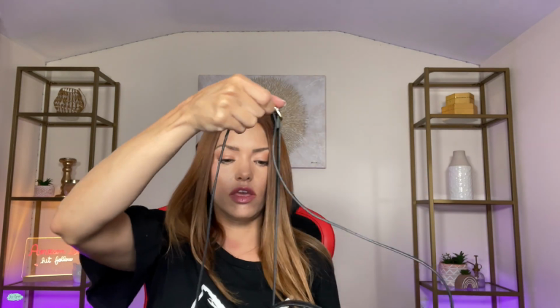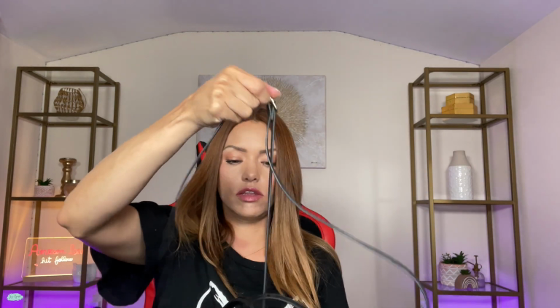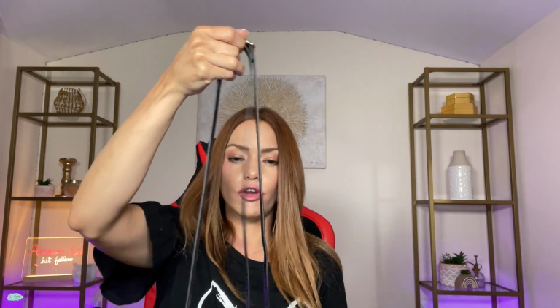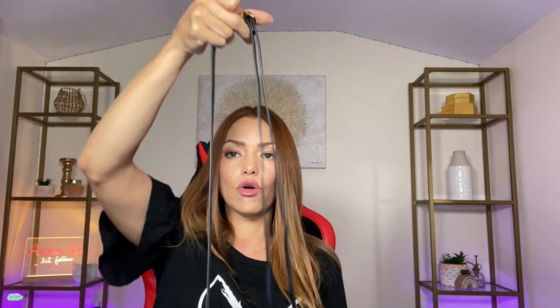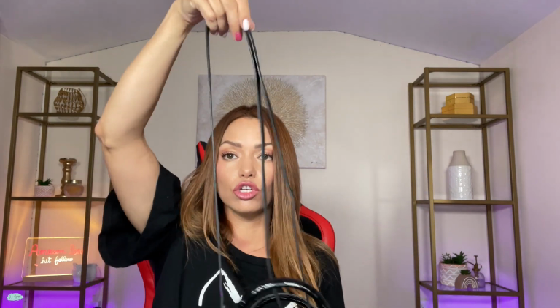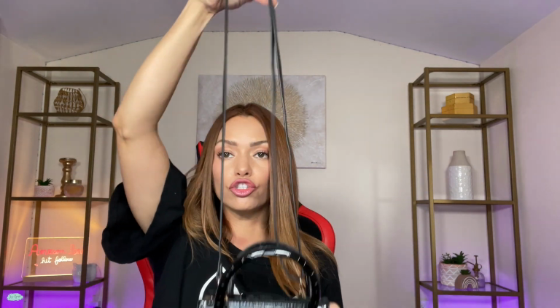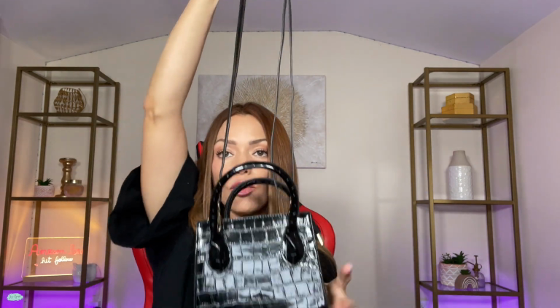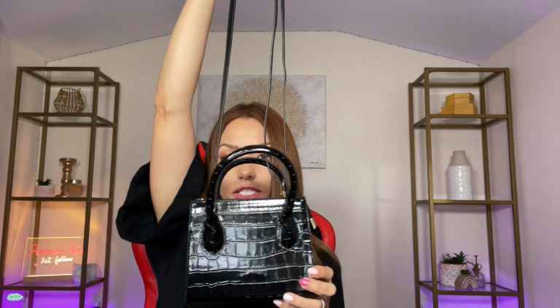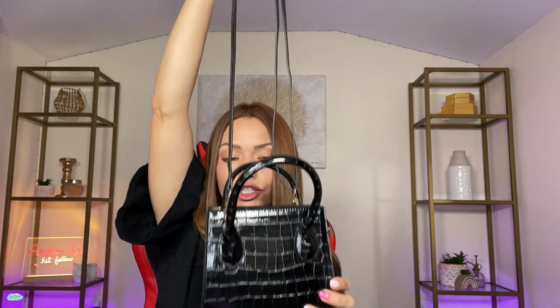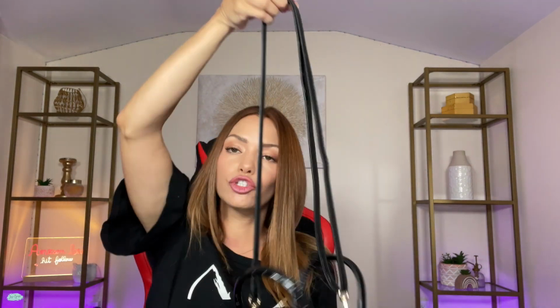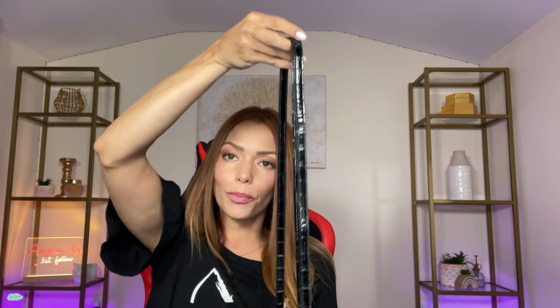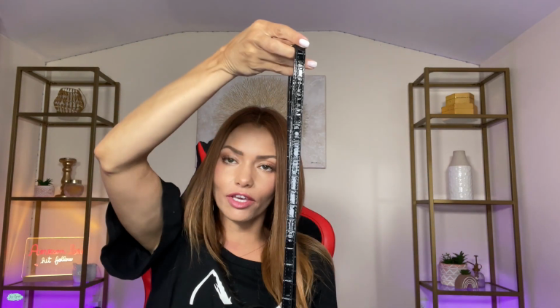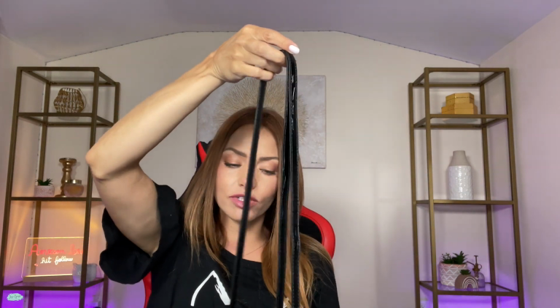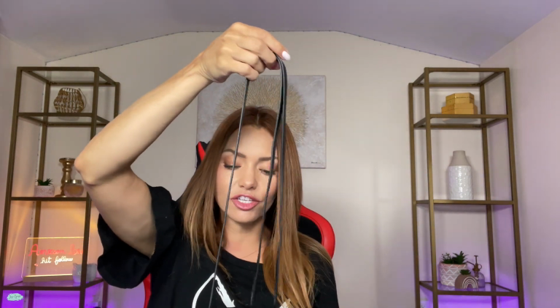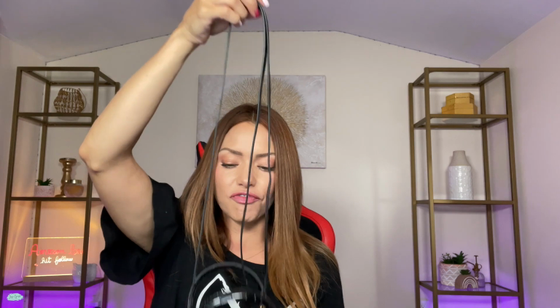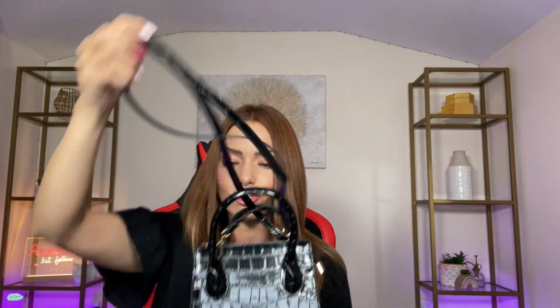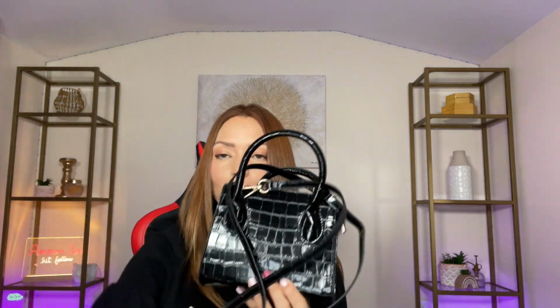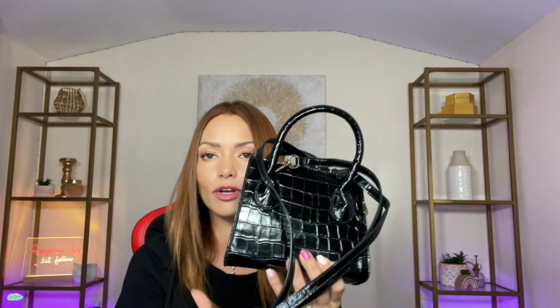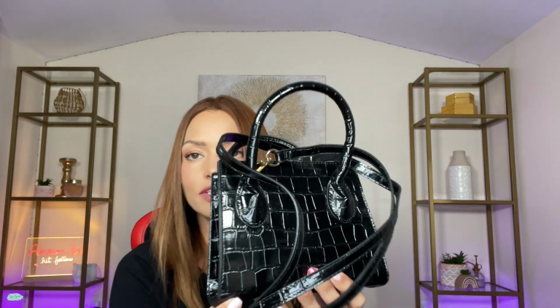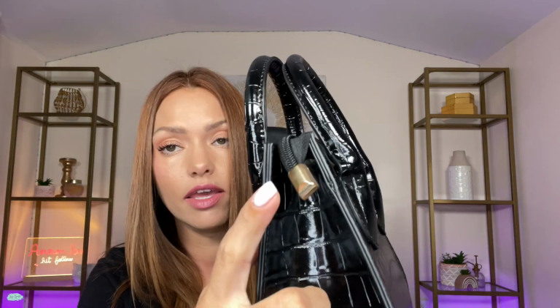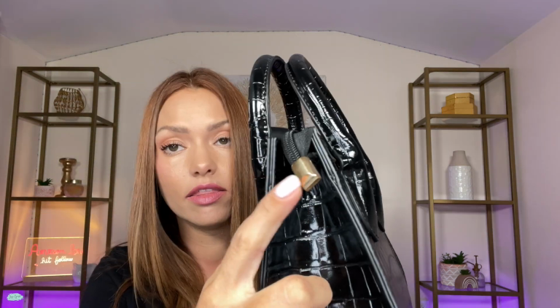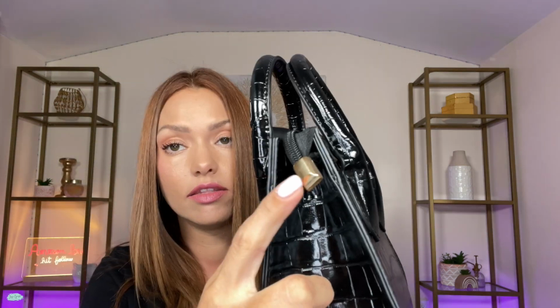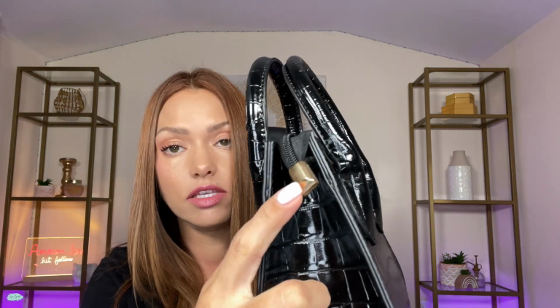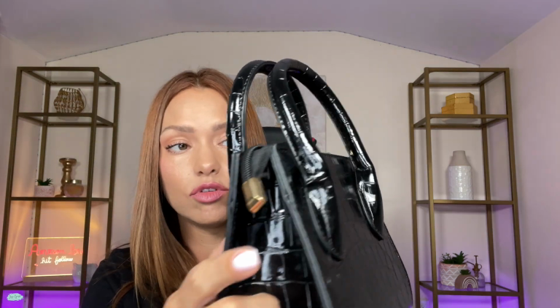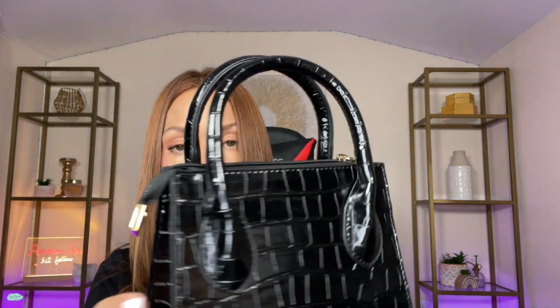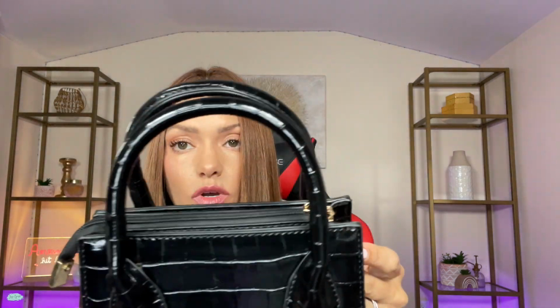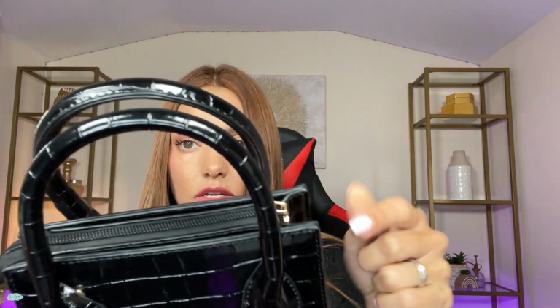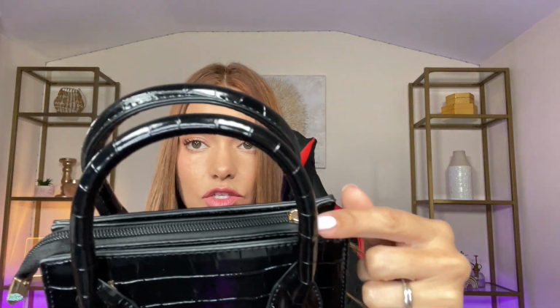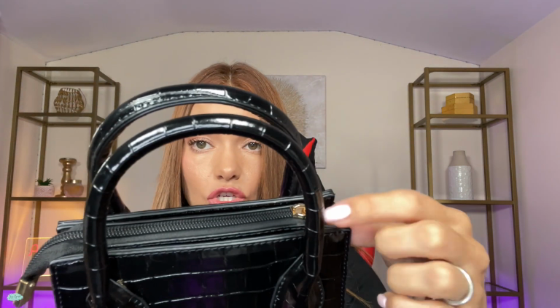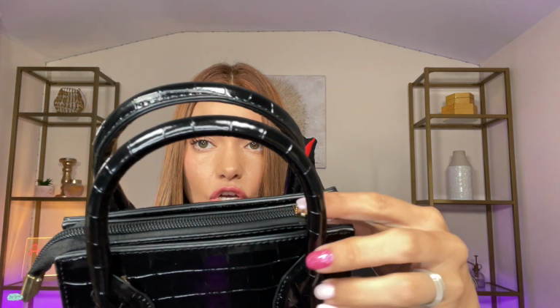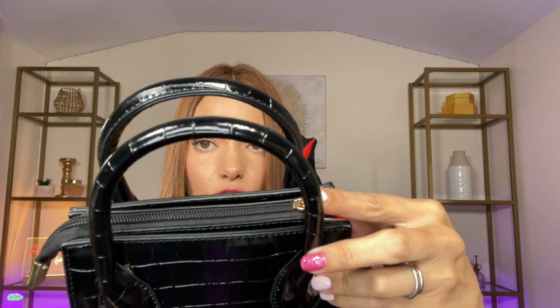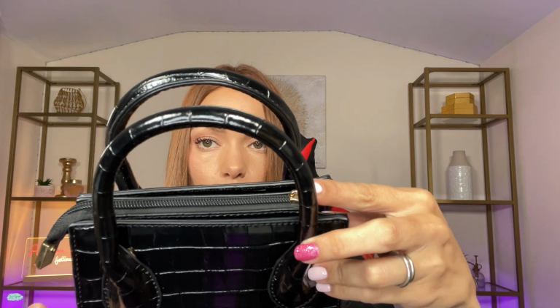And there you go, so easy. Super cute — it's such a fashionable purse. And the details on this one are in the color gold.